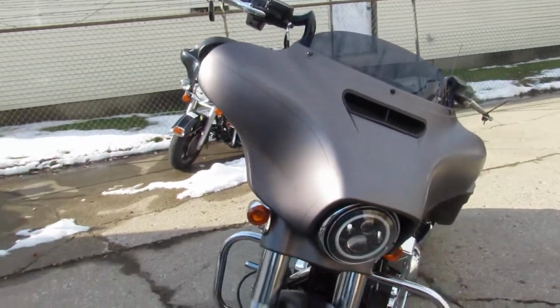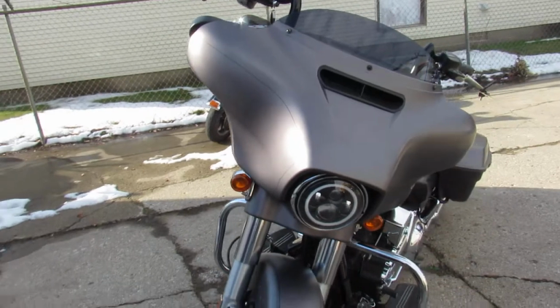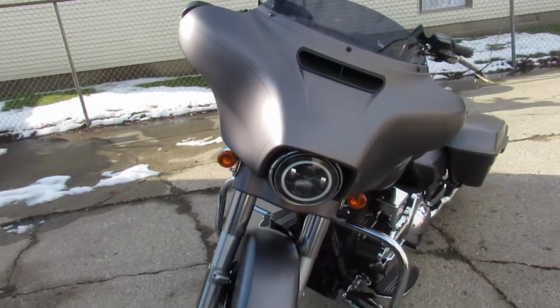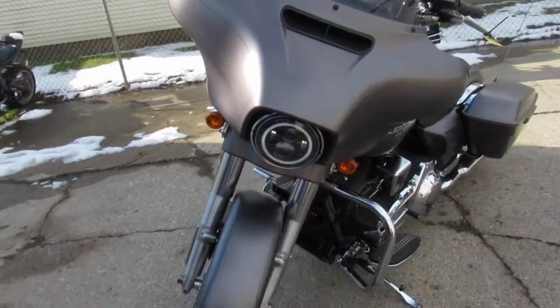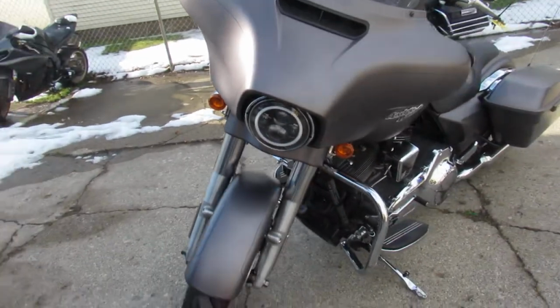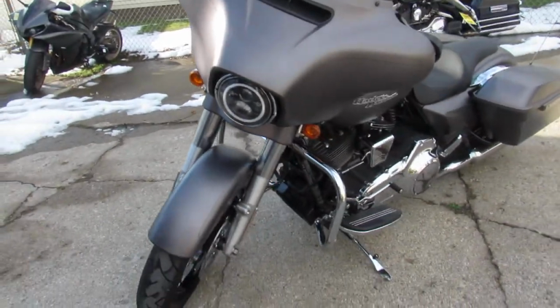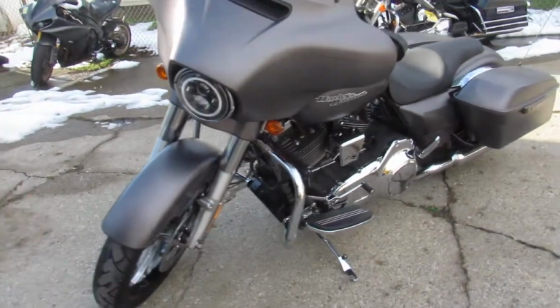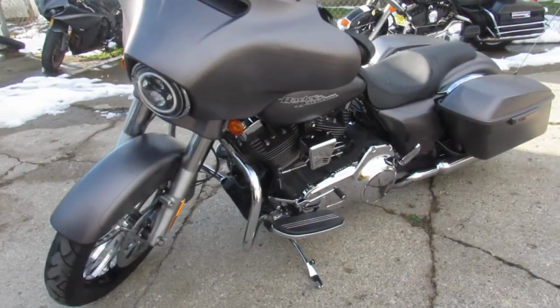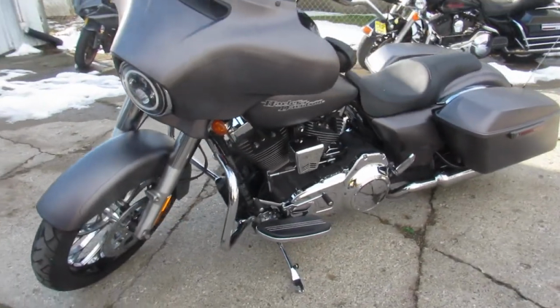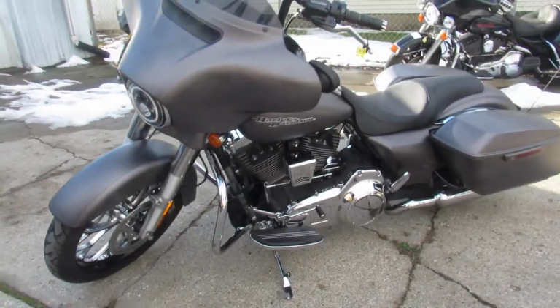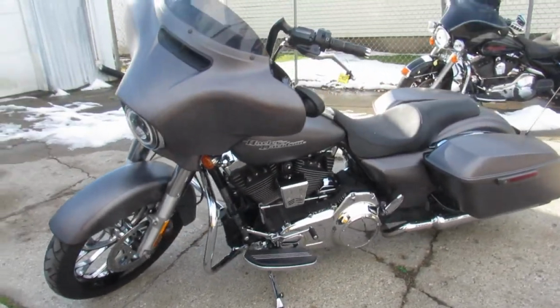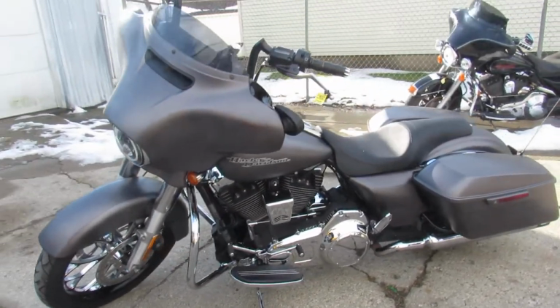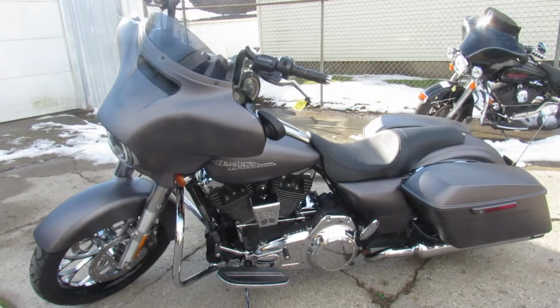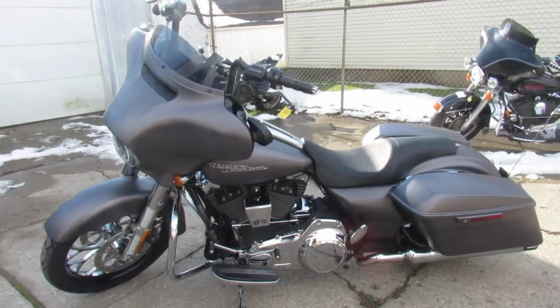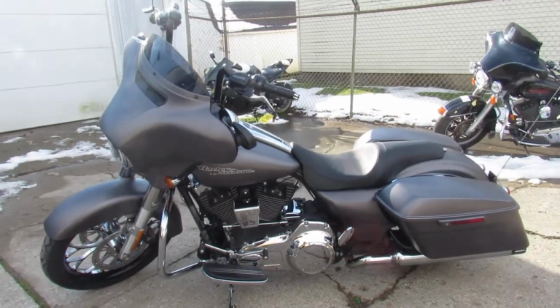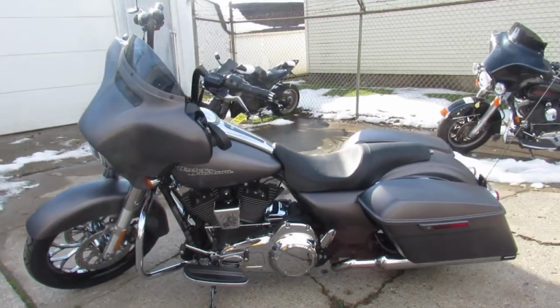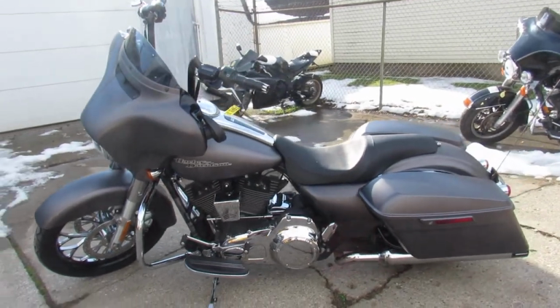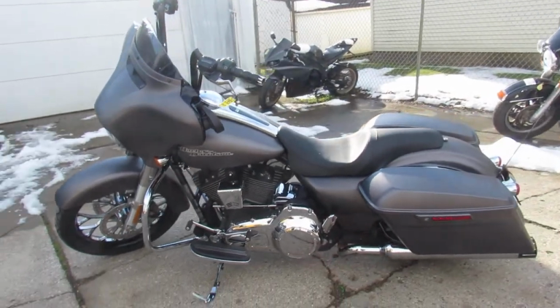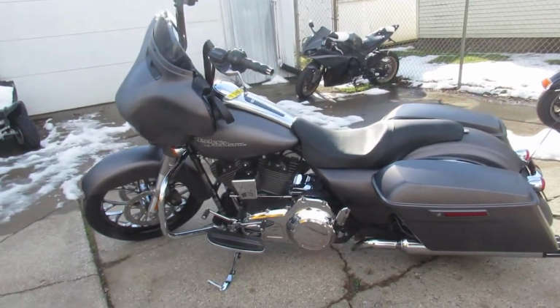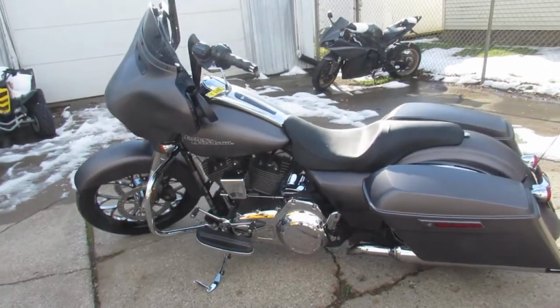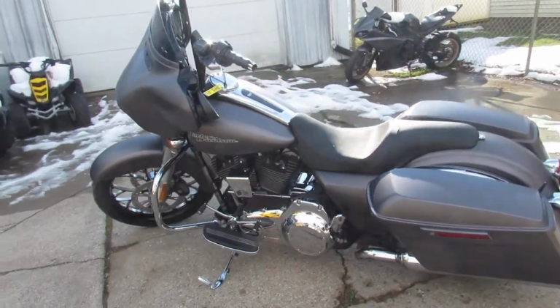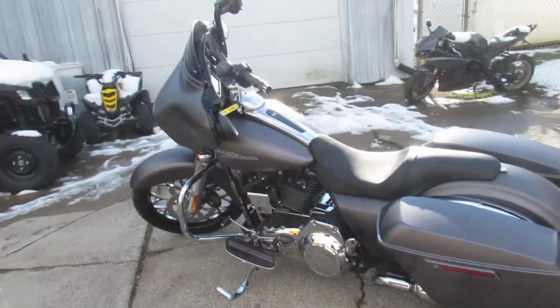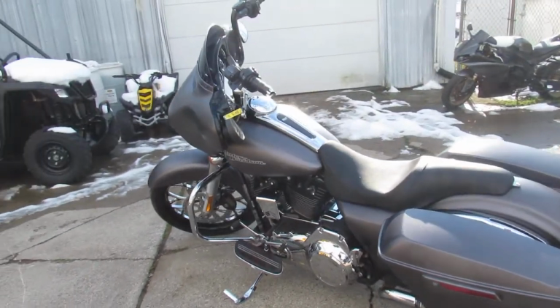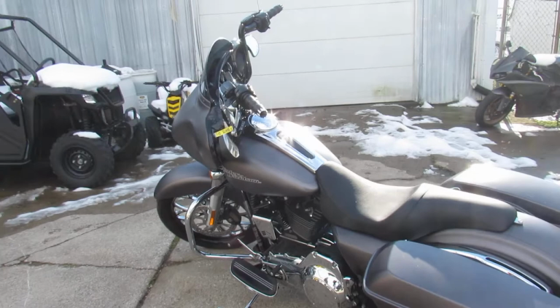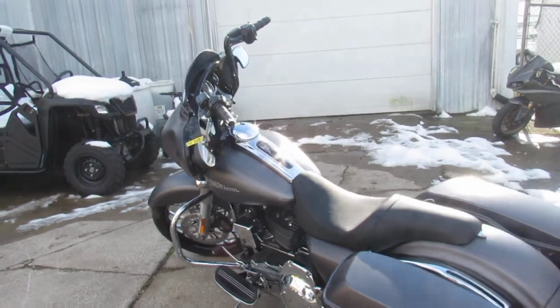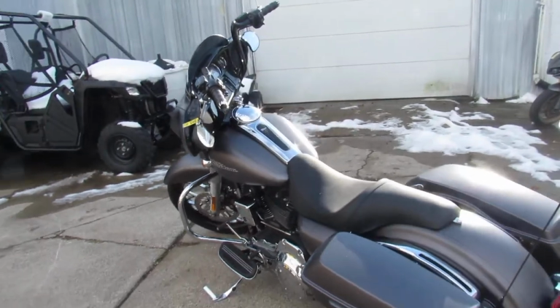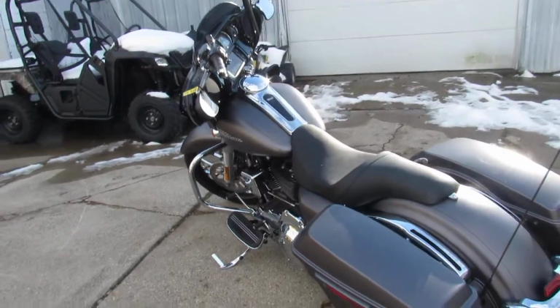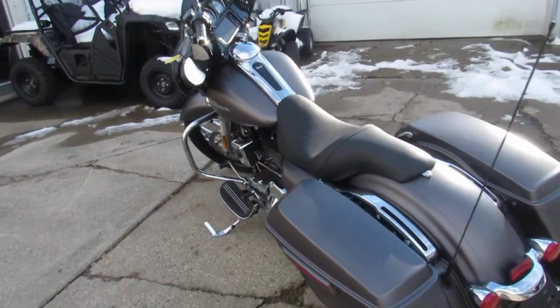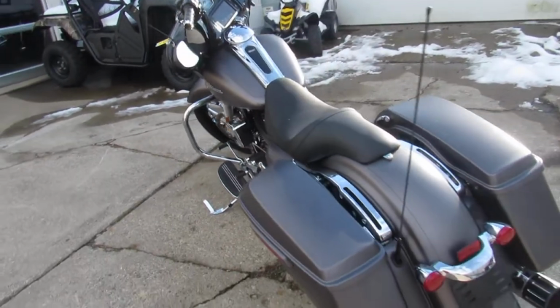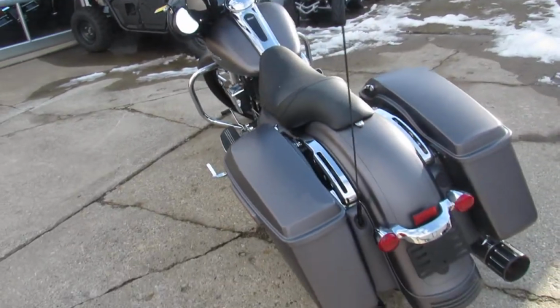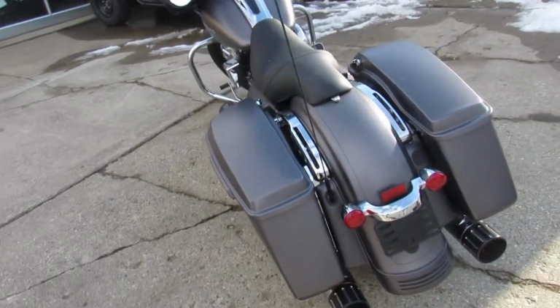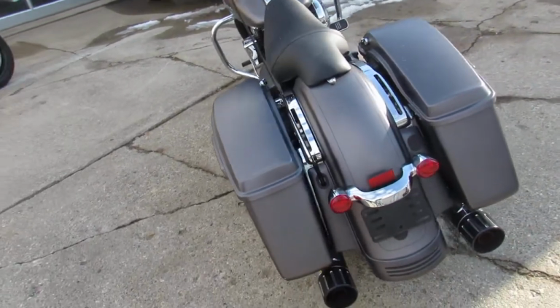This one here is a real nice one — a 2016 Street Glide Special. It's got the 21-inch custom mag wheel, mini ape hangers, the oversized LED screen that came on the Specials, and the charcoal denim paint.